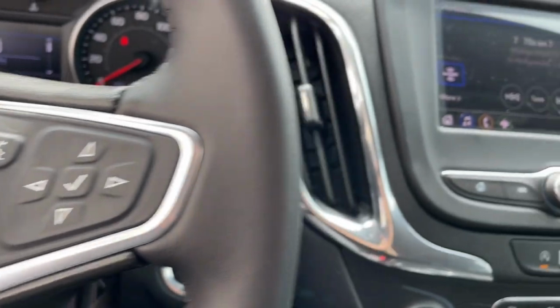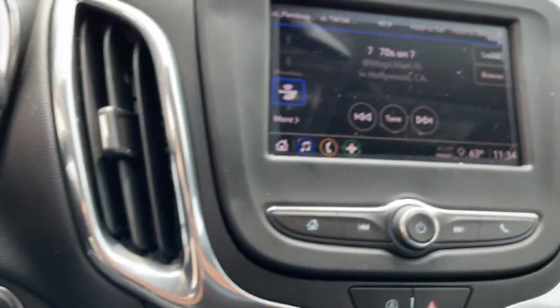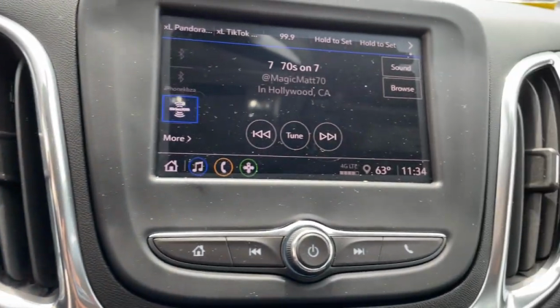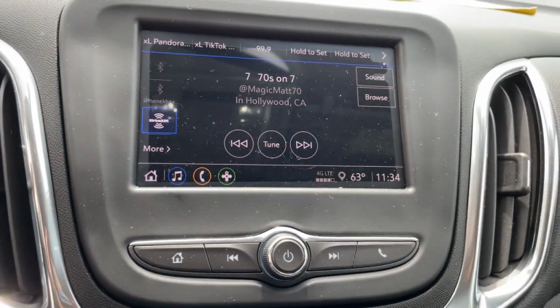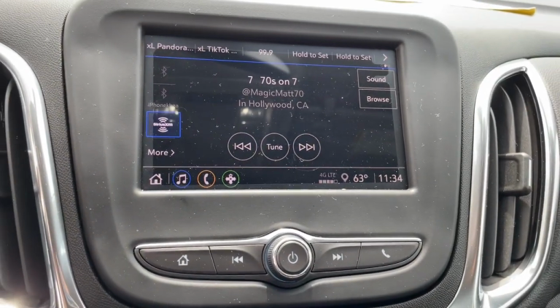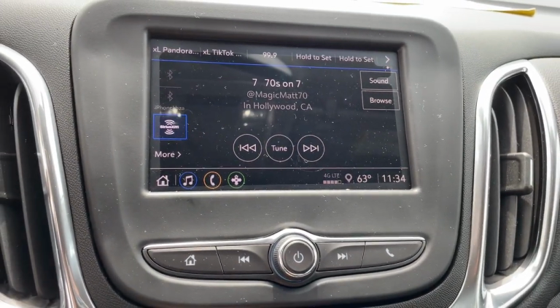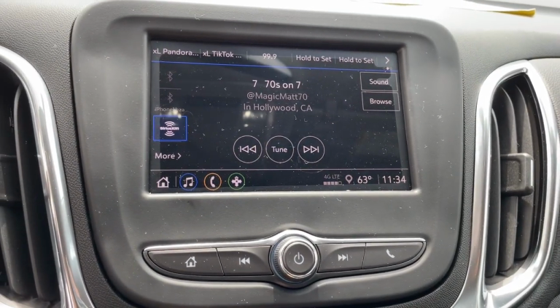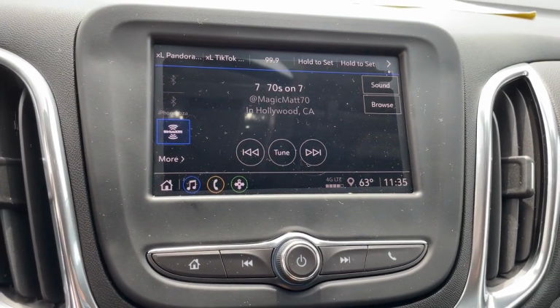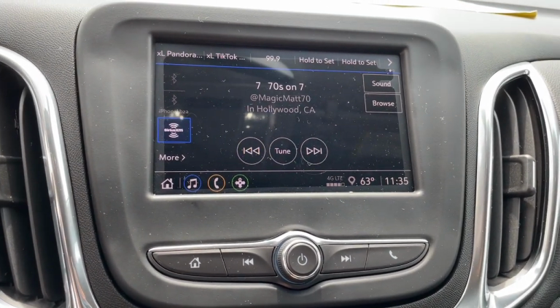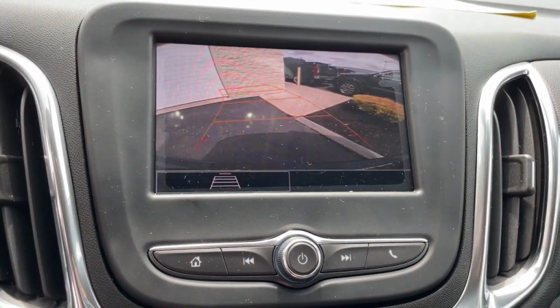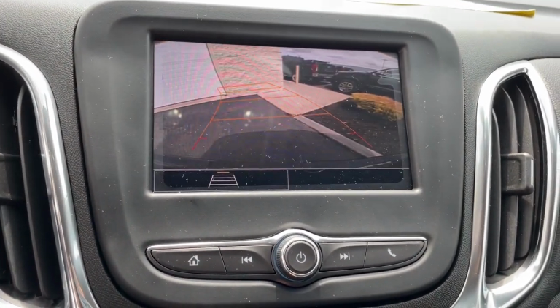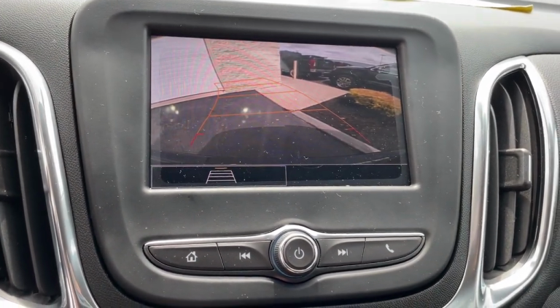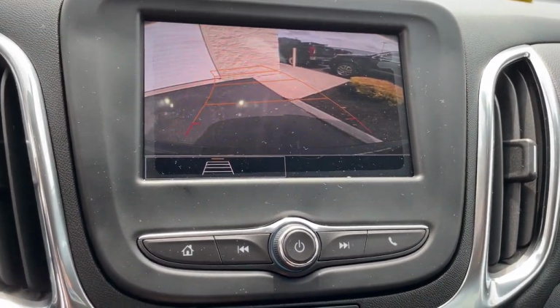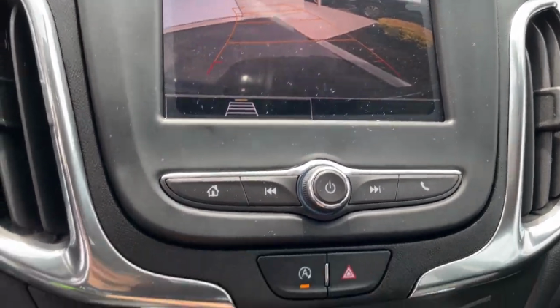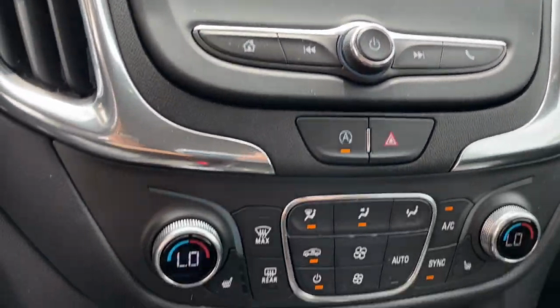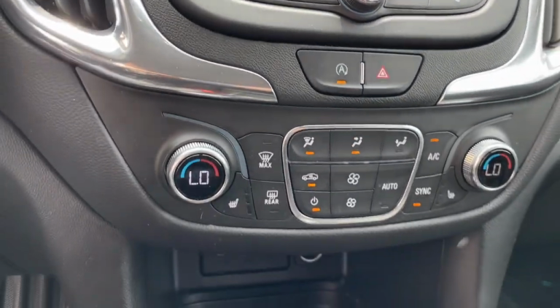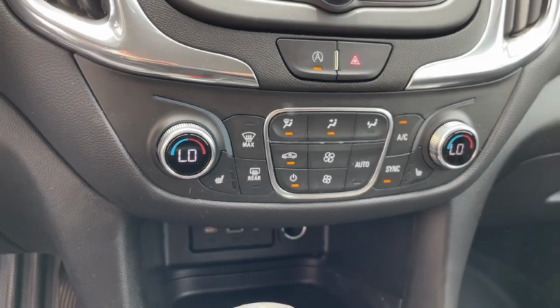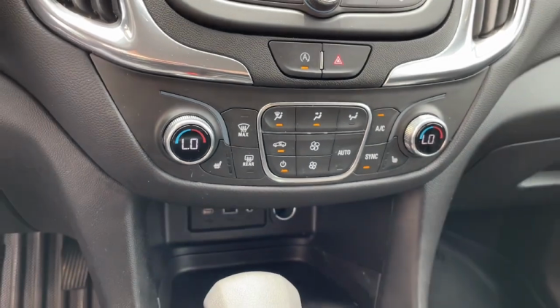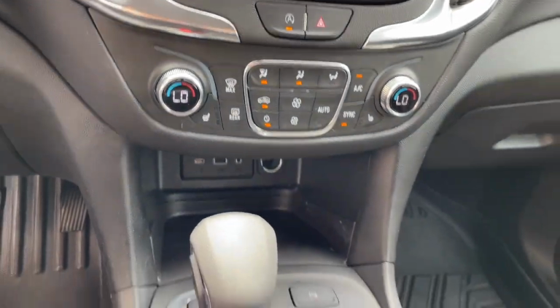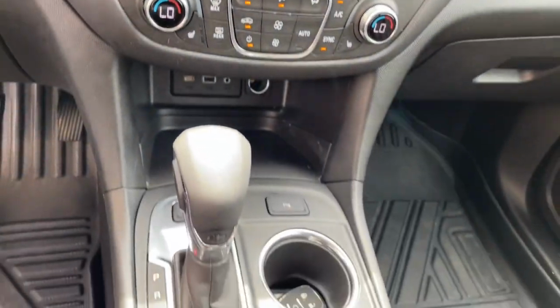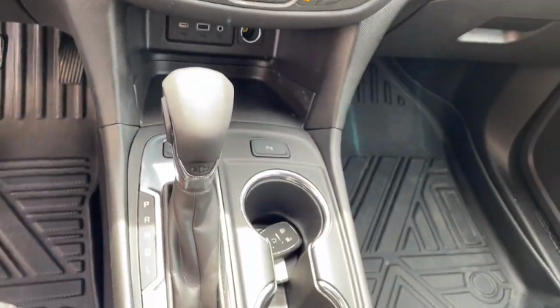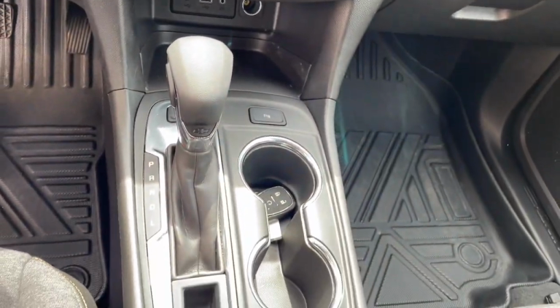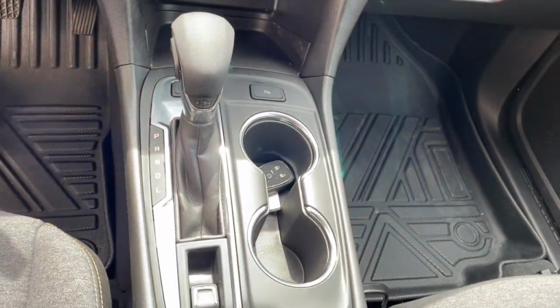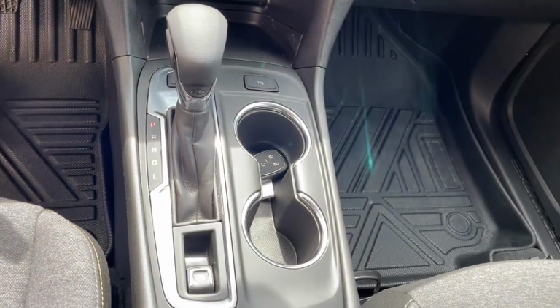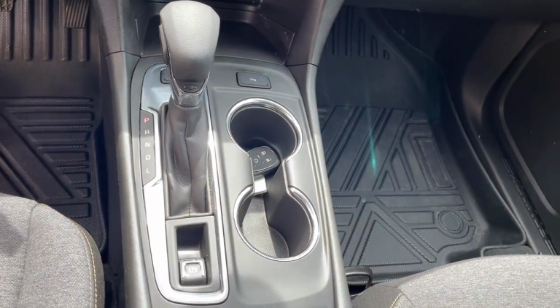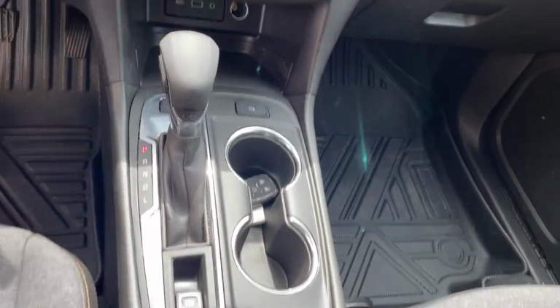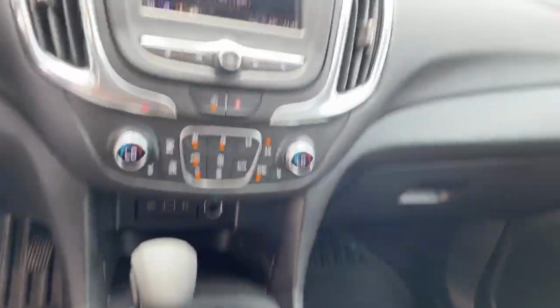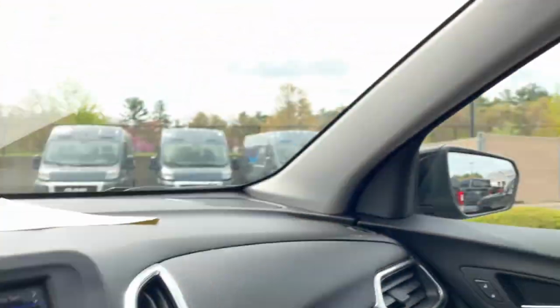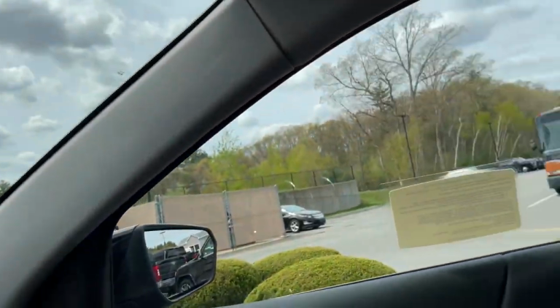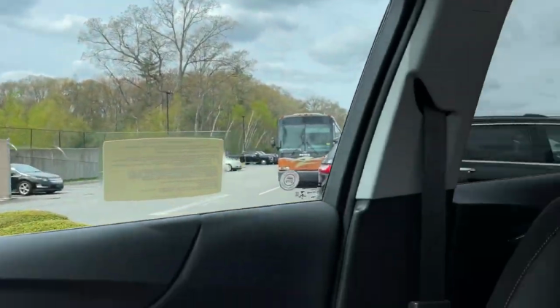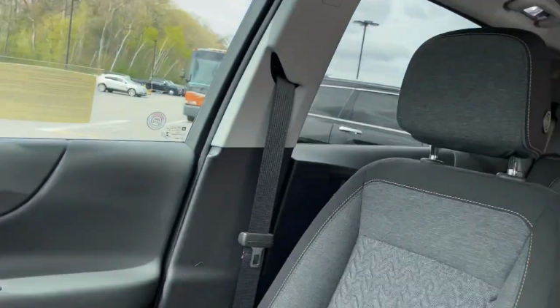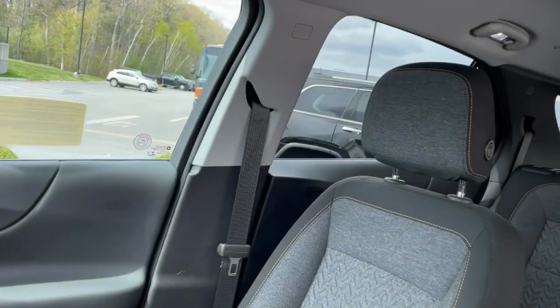Keyless entry, heated driver's seat, lane-keeping assist, backup camera, satellite radio, power liftgate, remote engine start, heated mirrors.